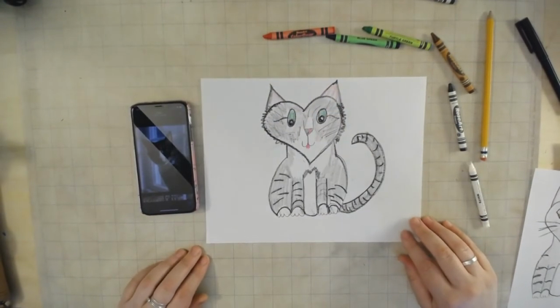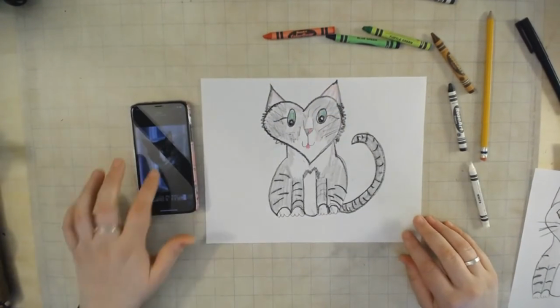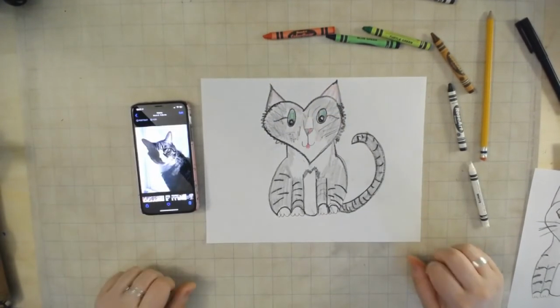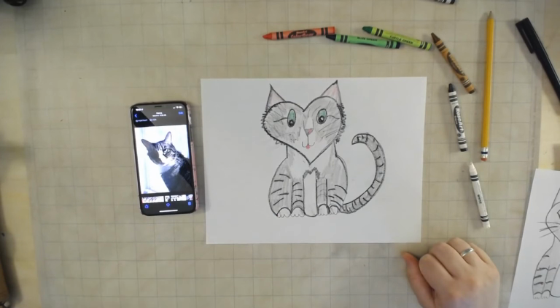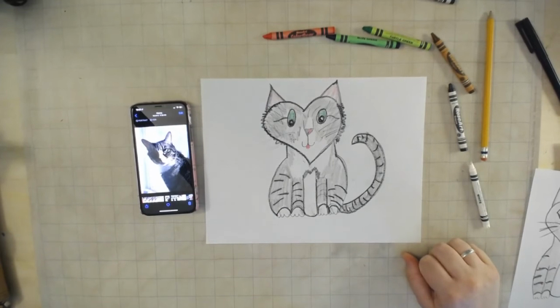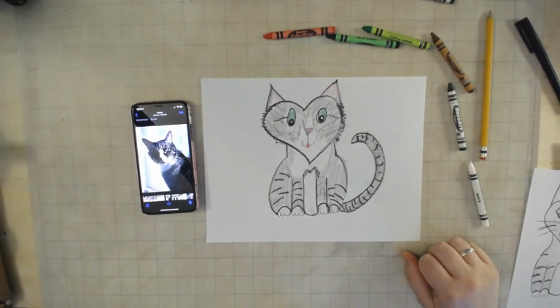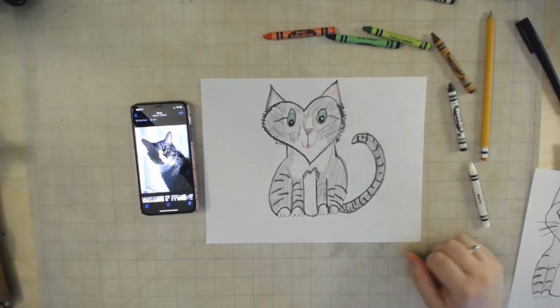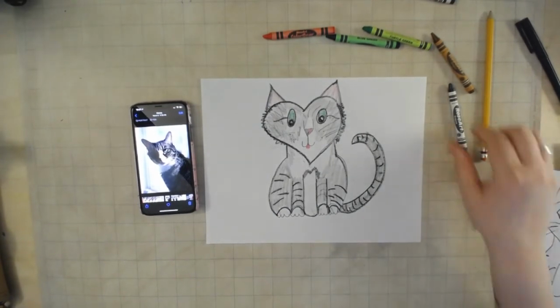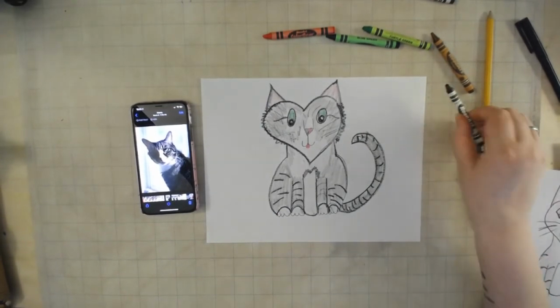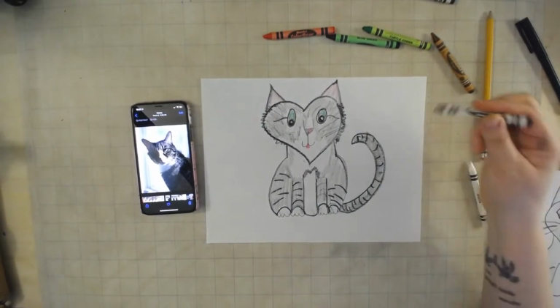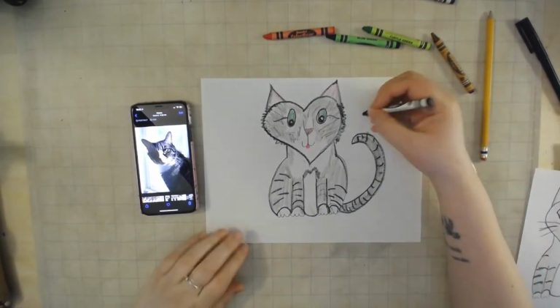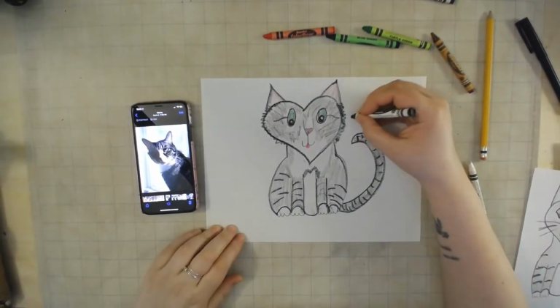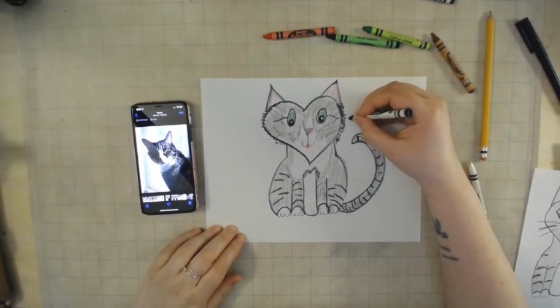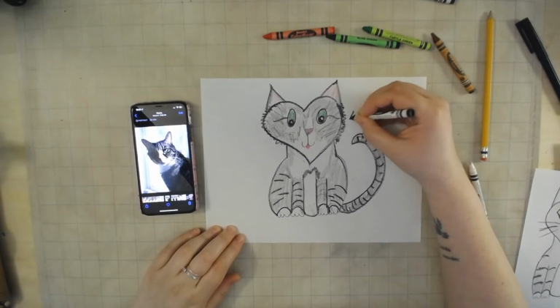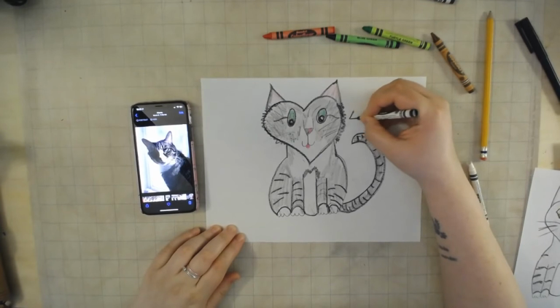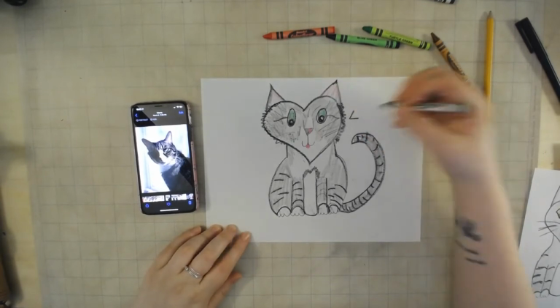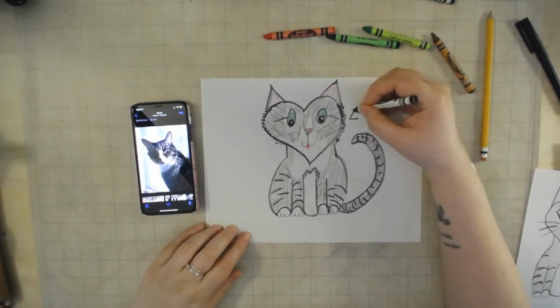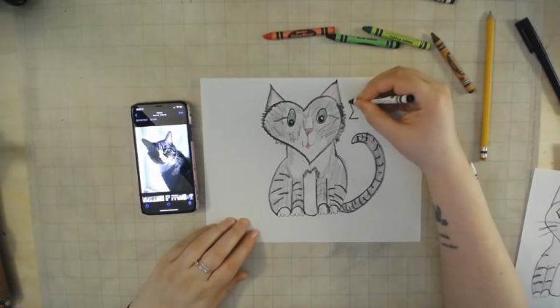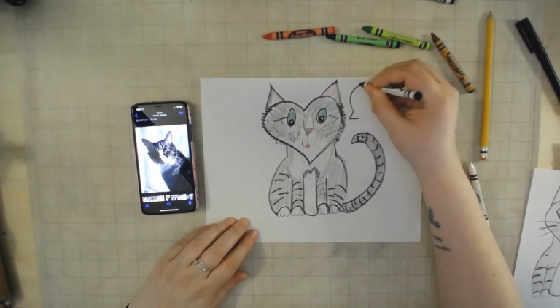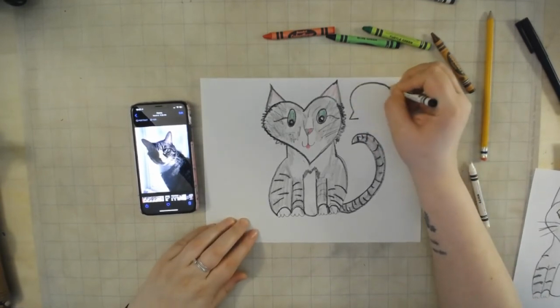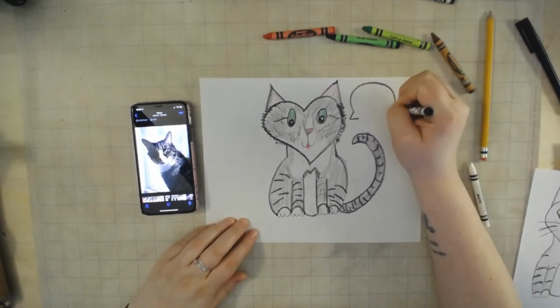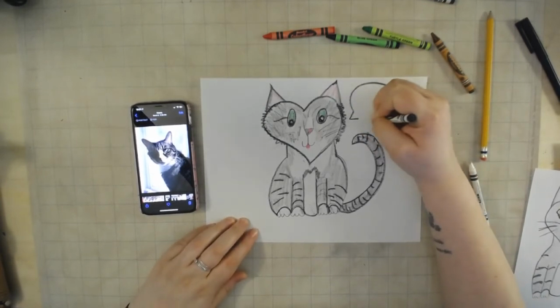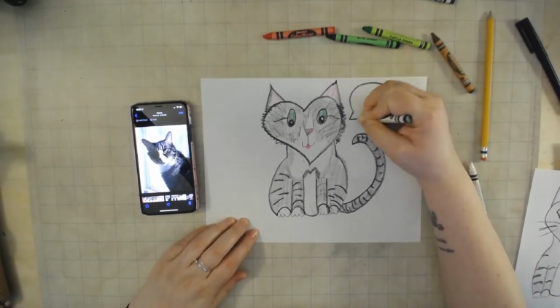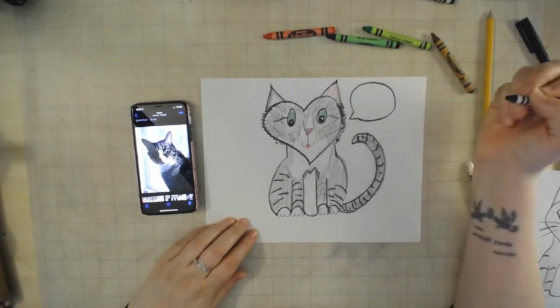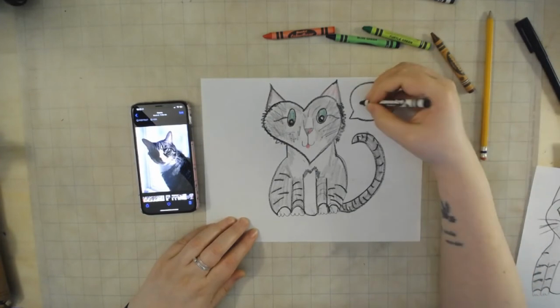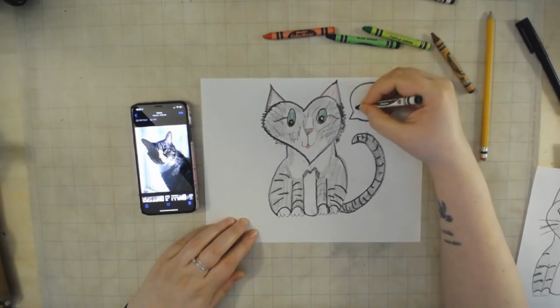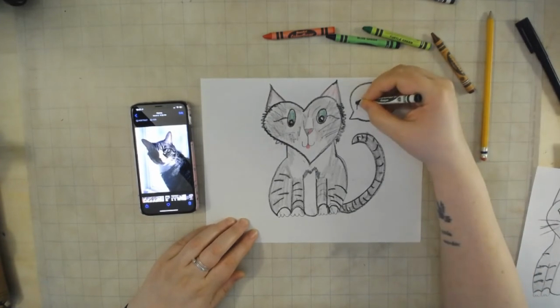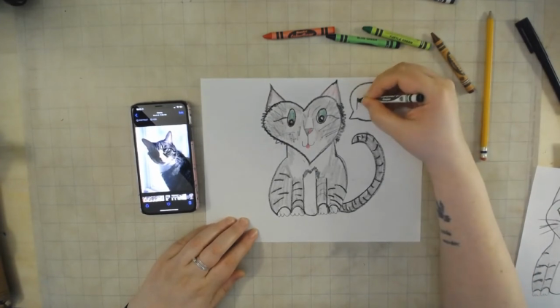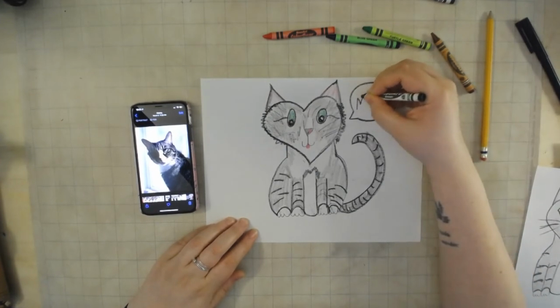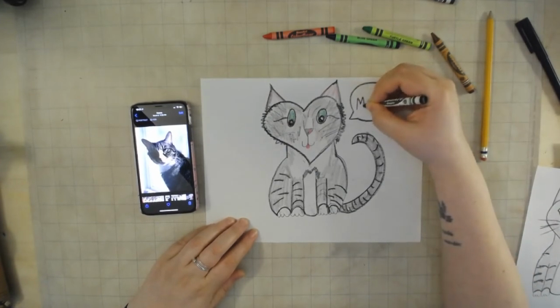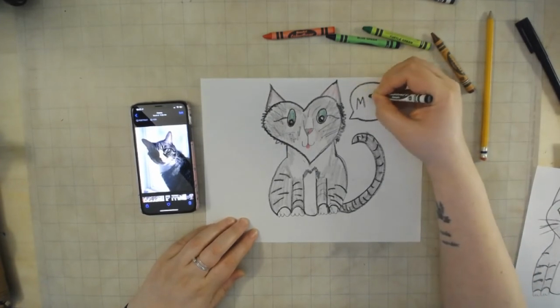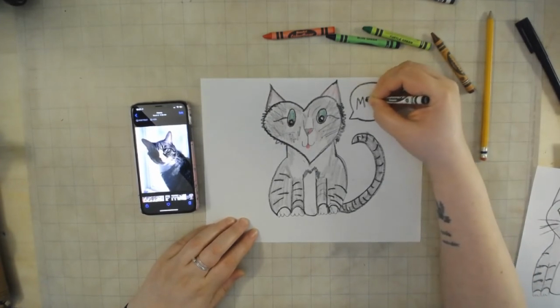And there he is — my sweet baby Henry in all of his glory! Now I'm actually going to add a little speech bubble, because Henry likes to say meow. I'm going to add two diagonal lines to make almost like a triangle and connect it with a big old bubble.